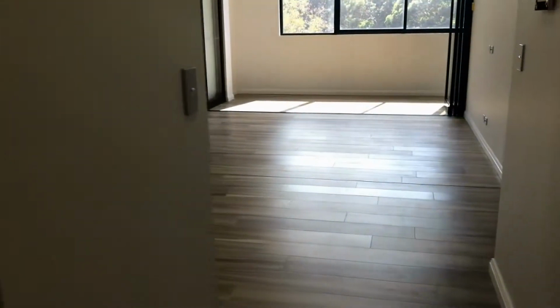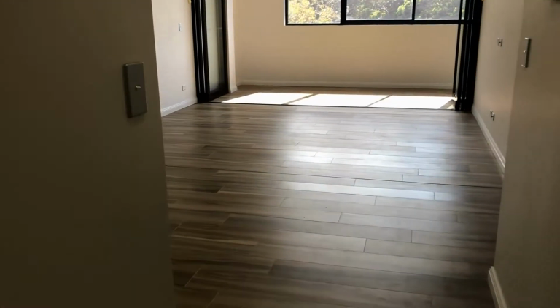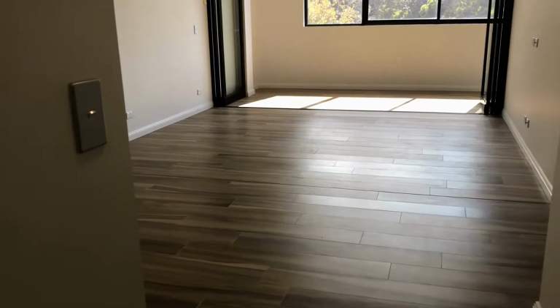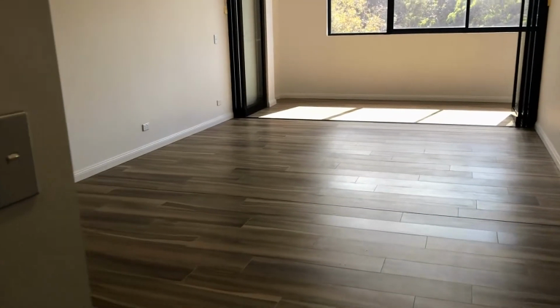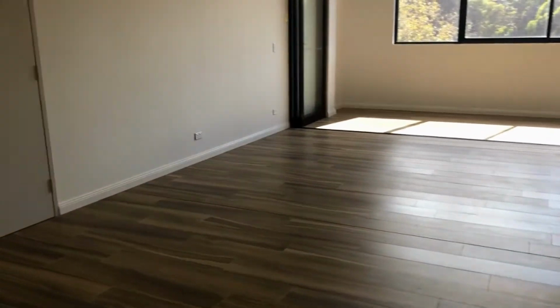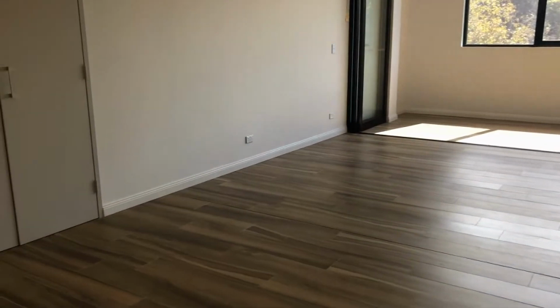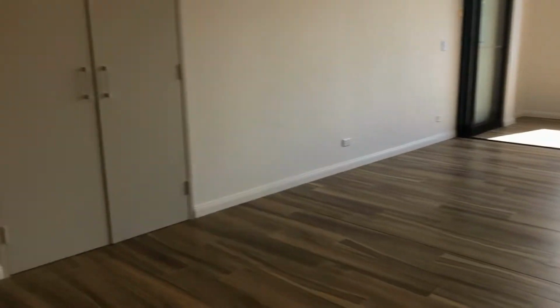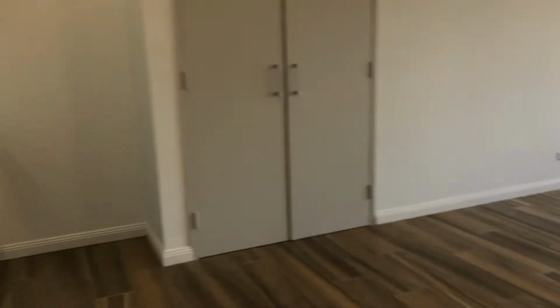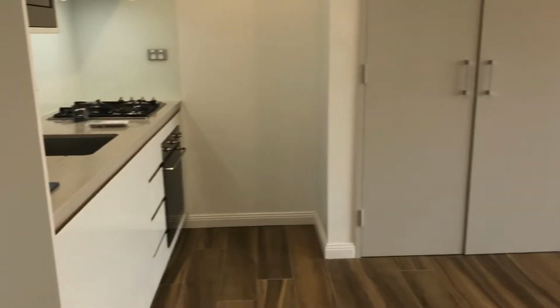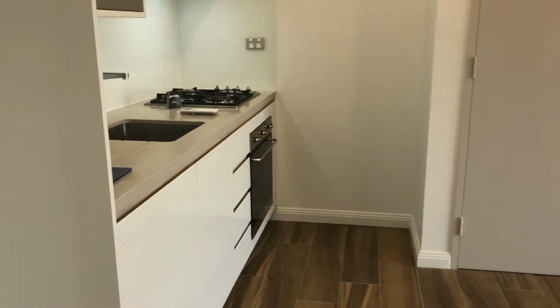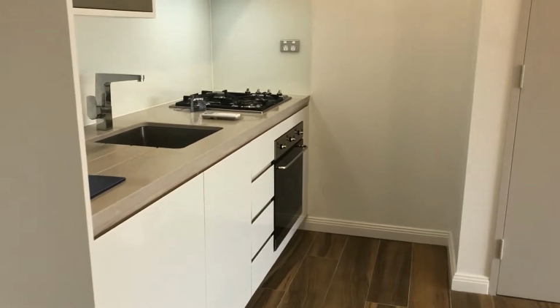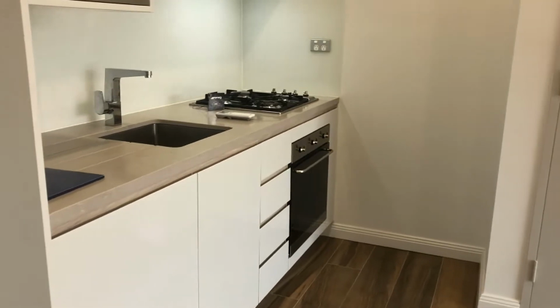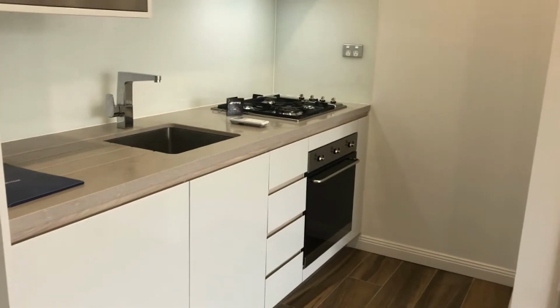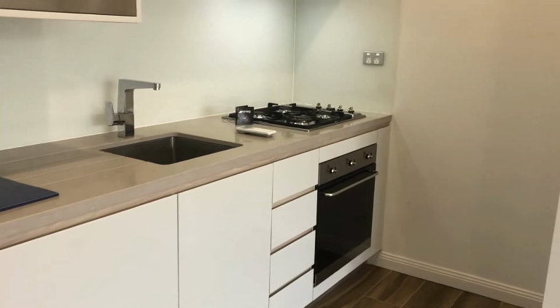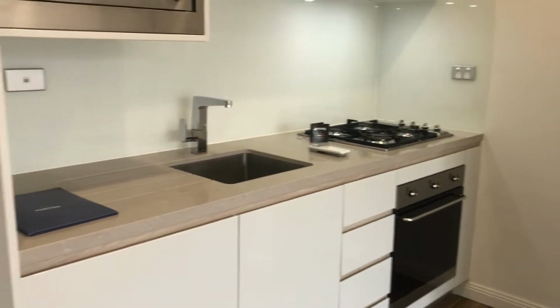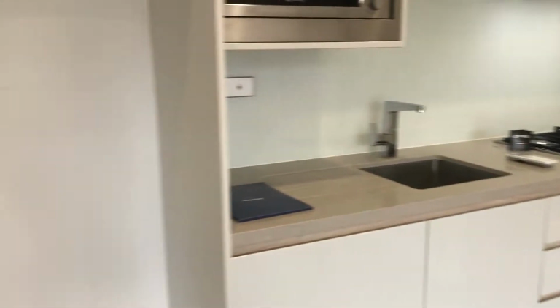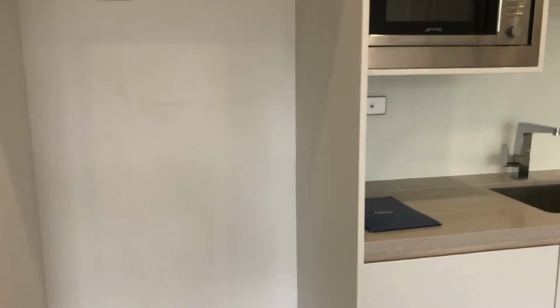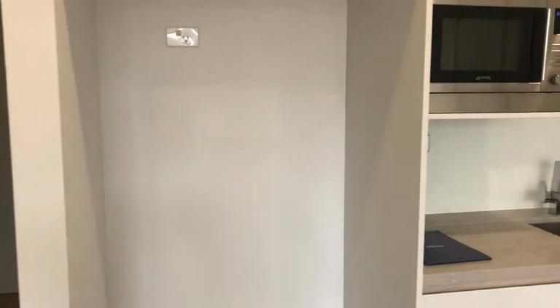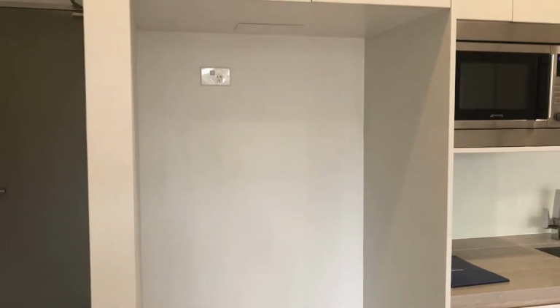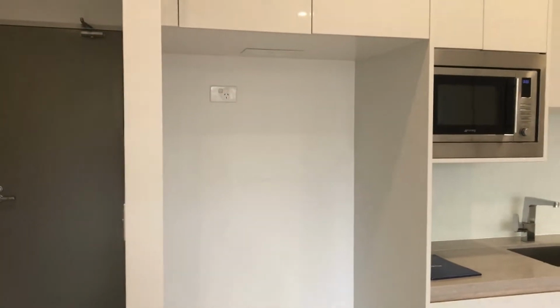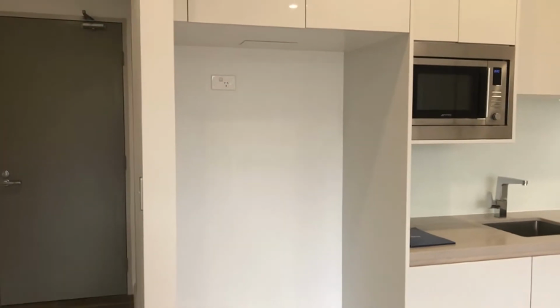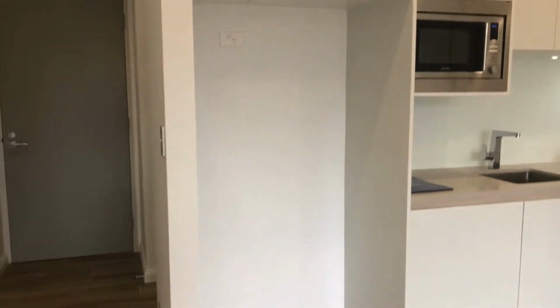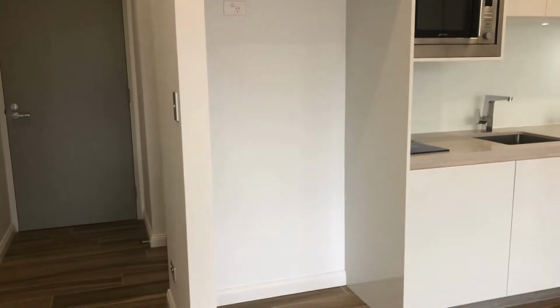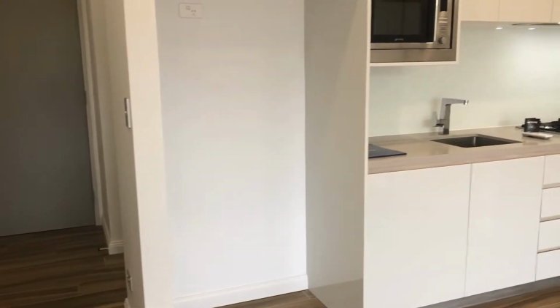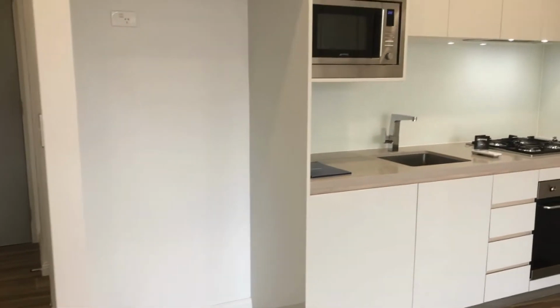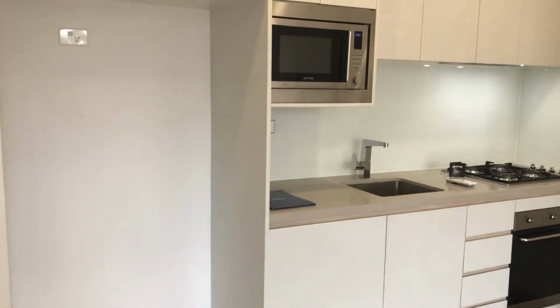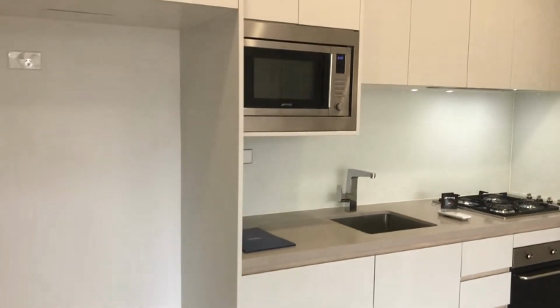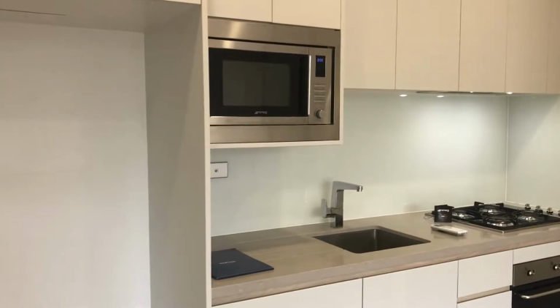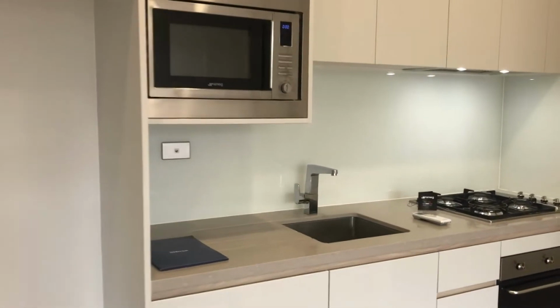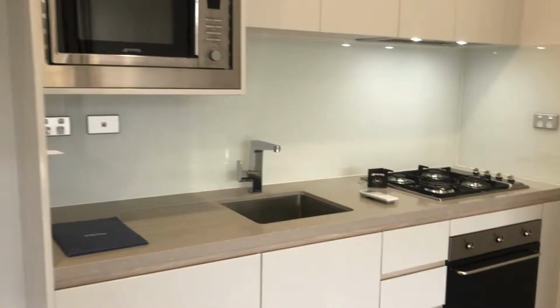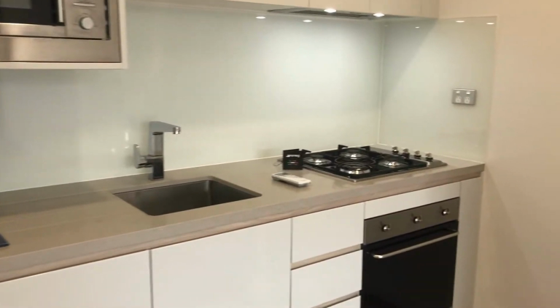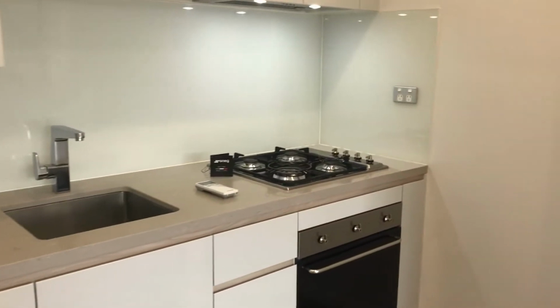As we walk through we've got an open plan living area. To our left we have our kitchen, with a well-sized fridge space as you can see, a microwave, and gas cooking.